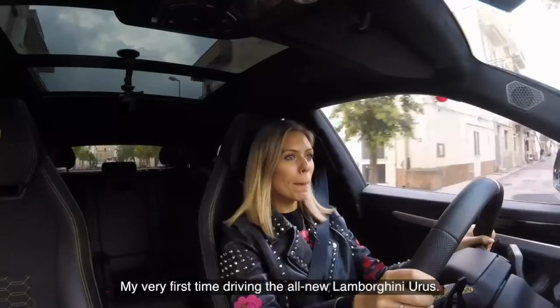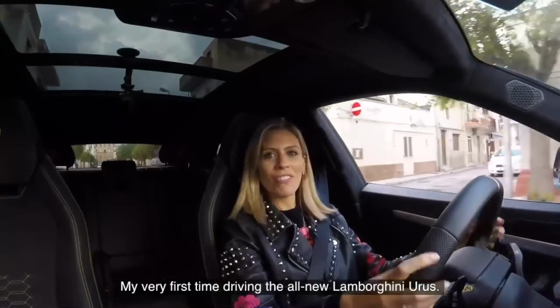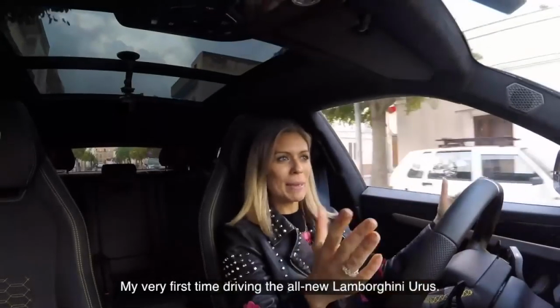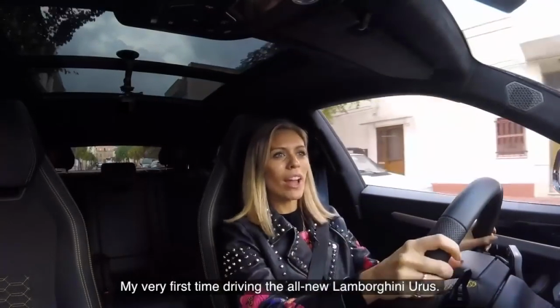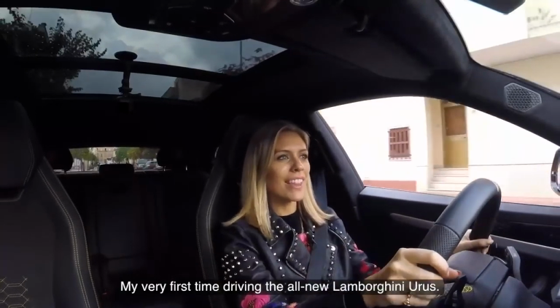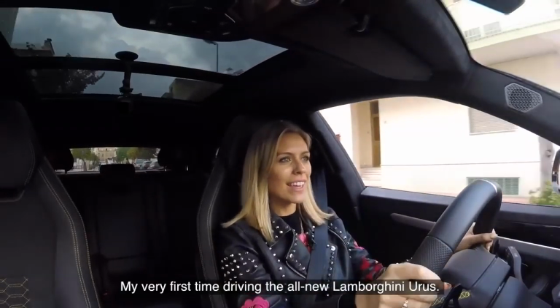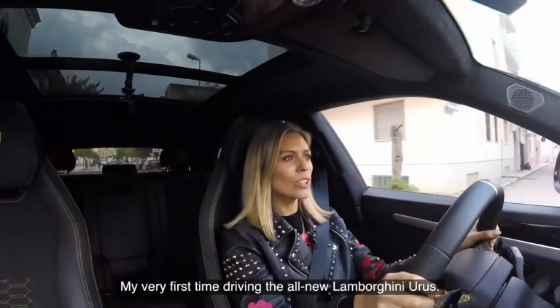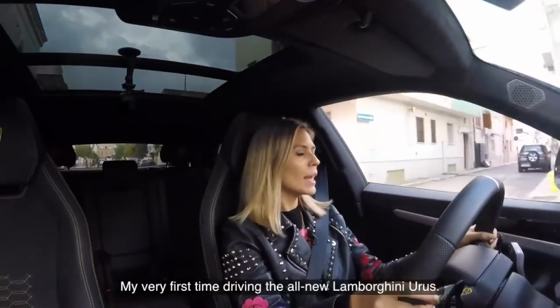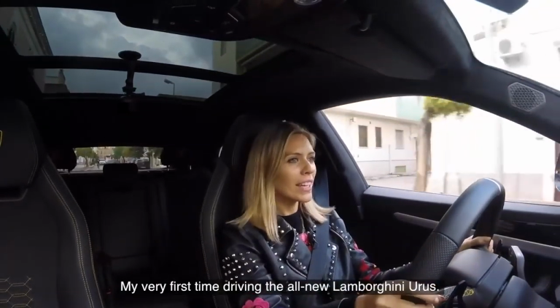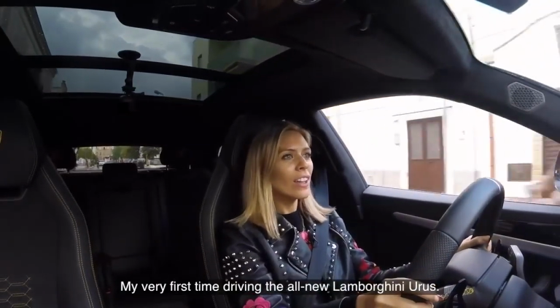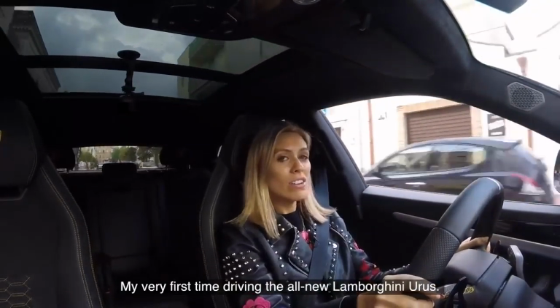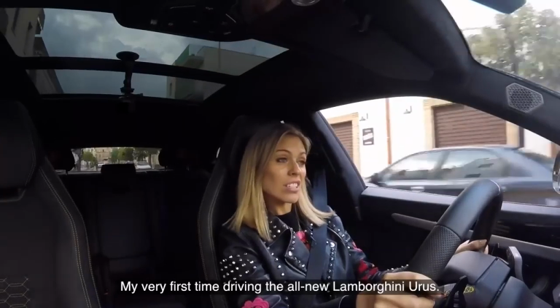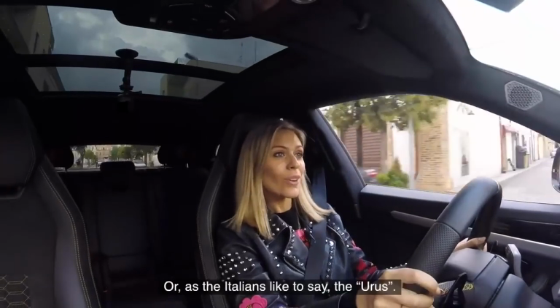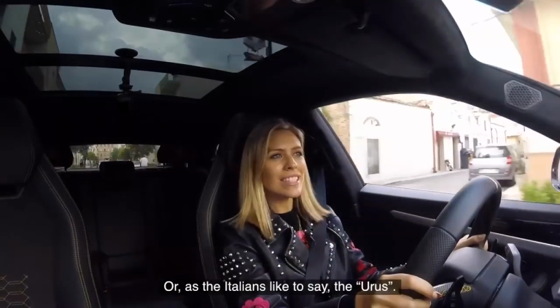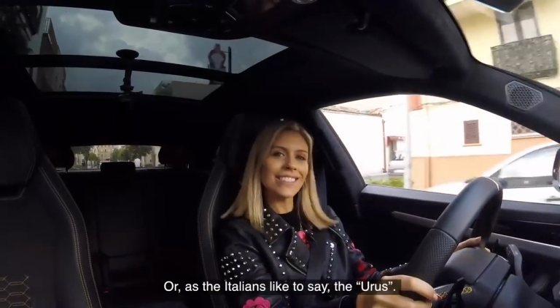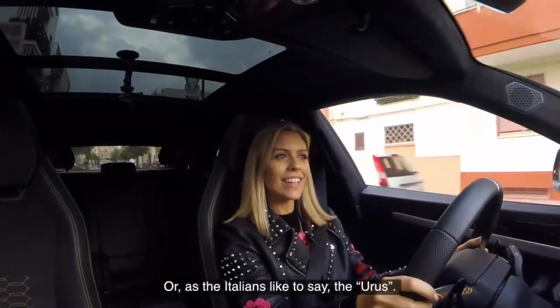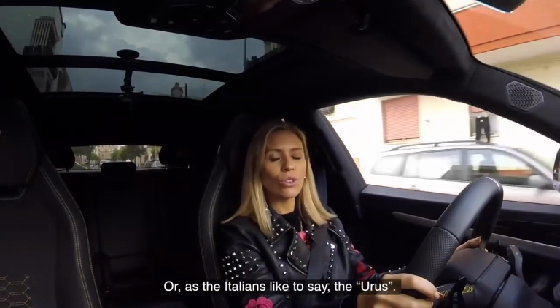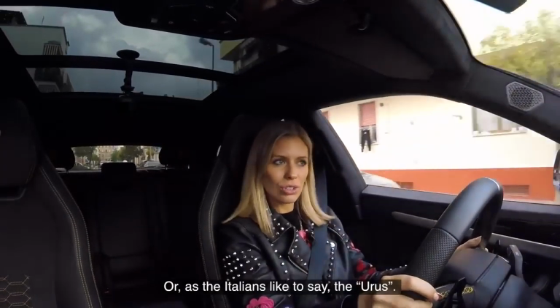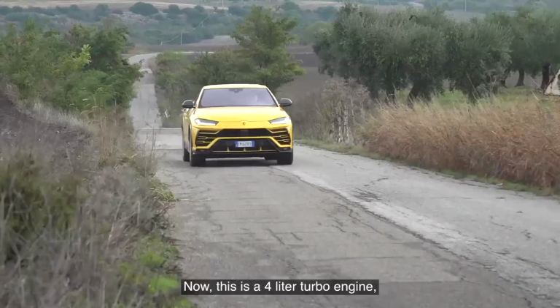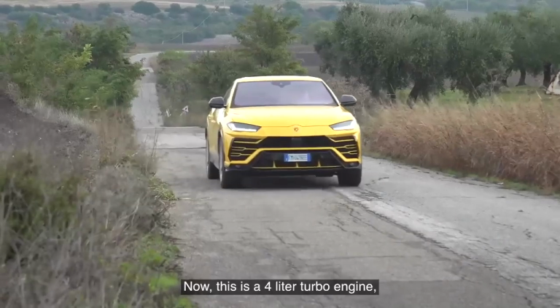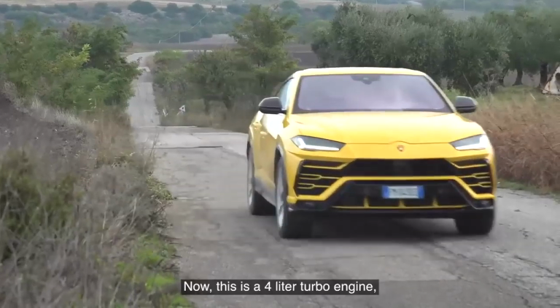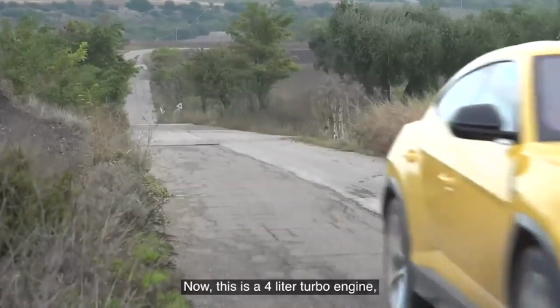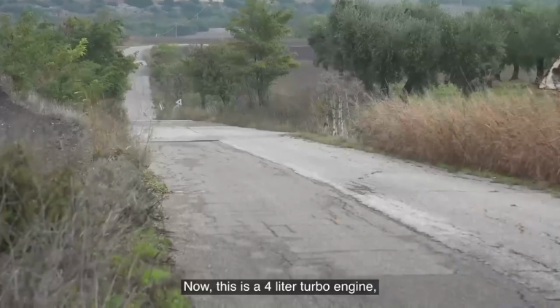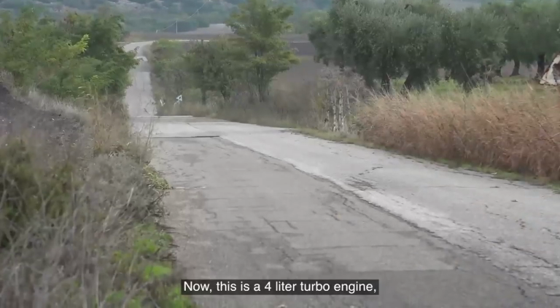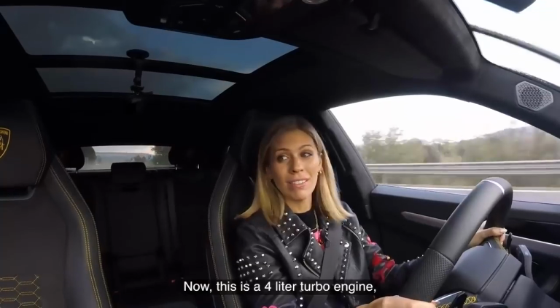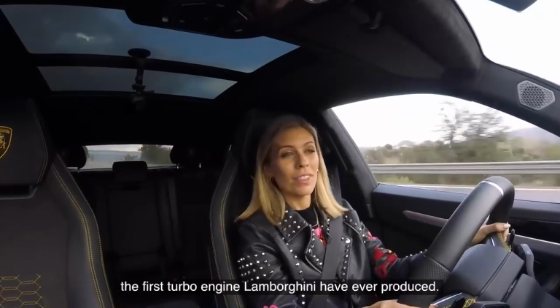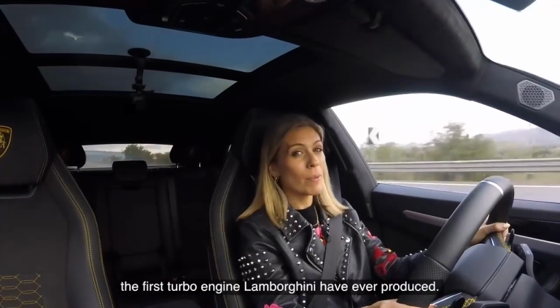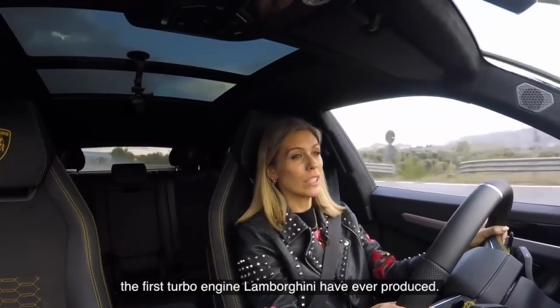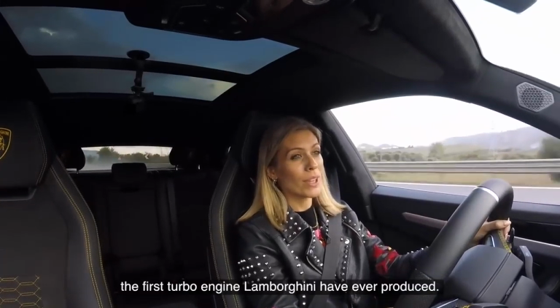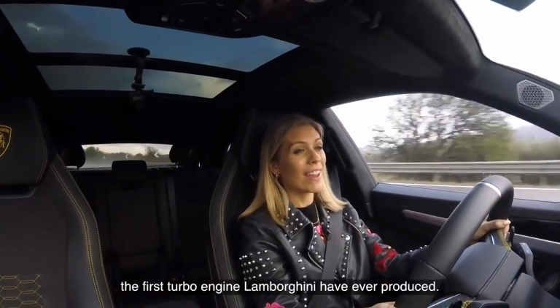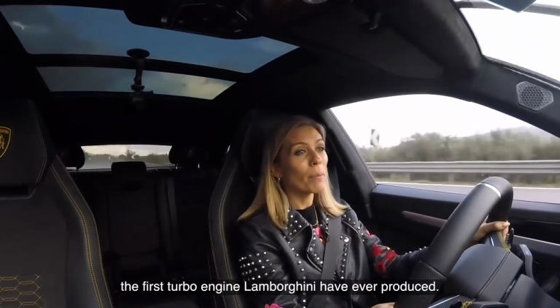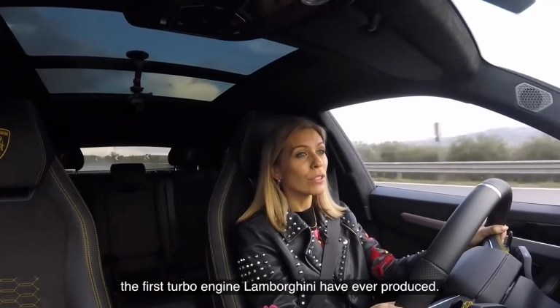My very first time driving the all-new Lamborghini Urus — or as the Italians like to say, the Urubus. Now this is a four-litre turbo engine, the first turbo engine Lamborghini have ever produced.